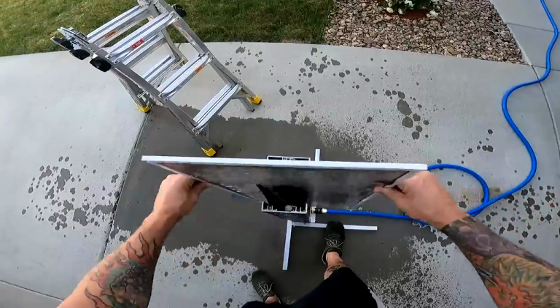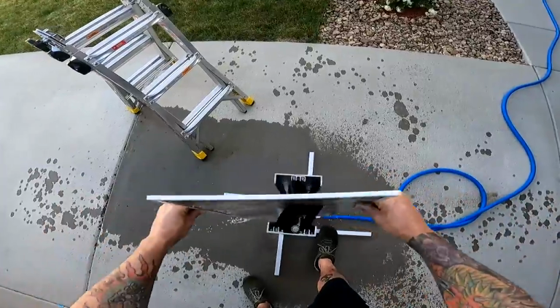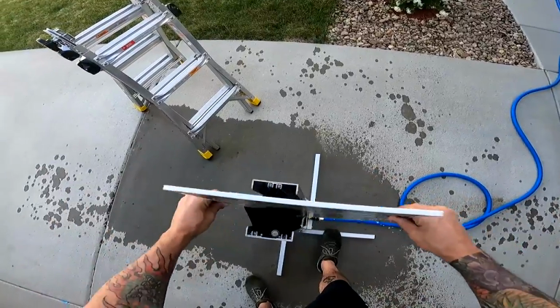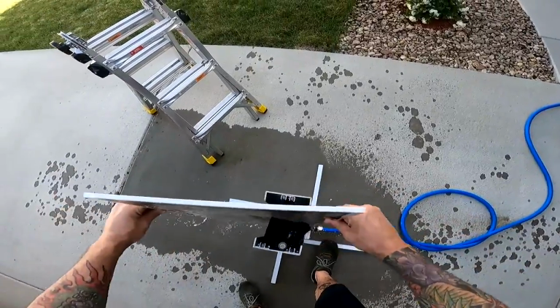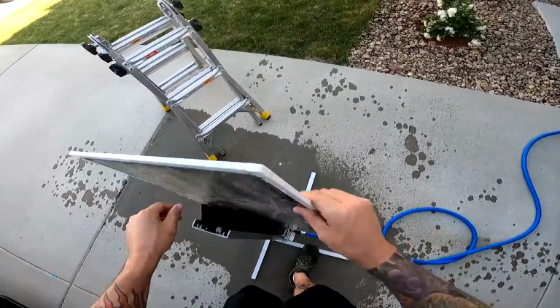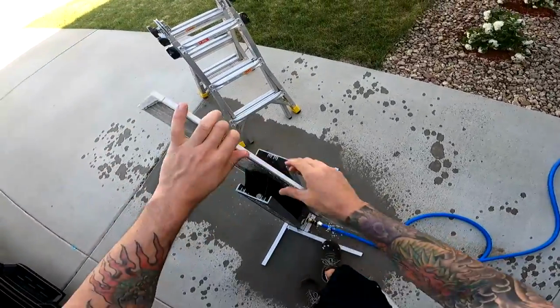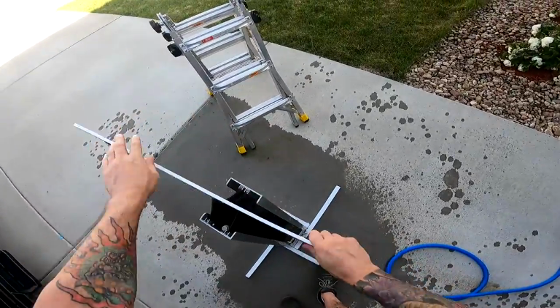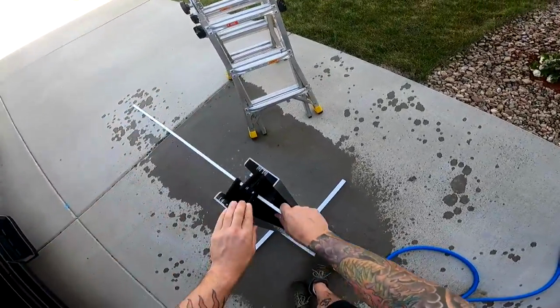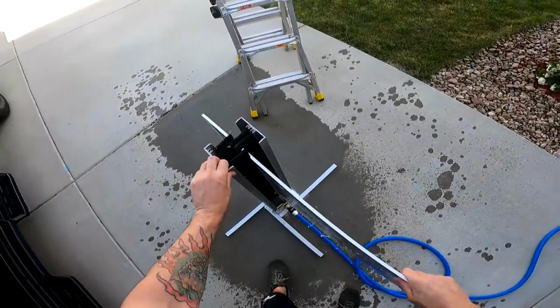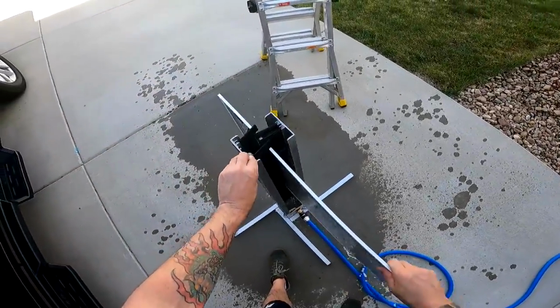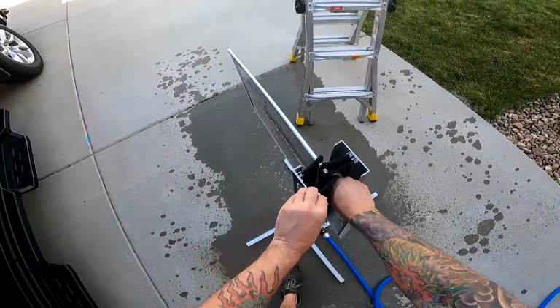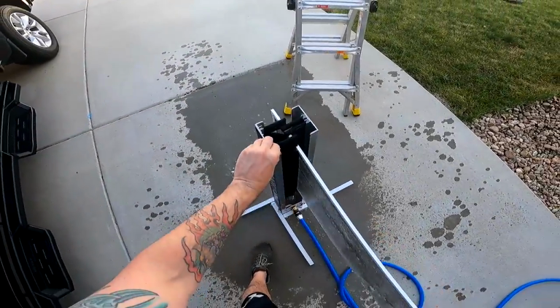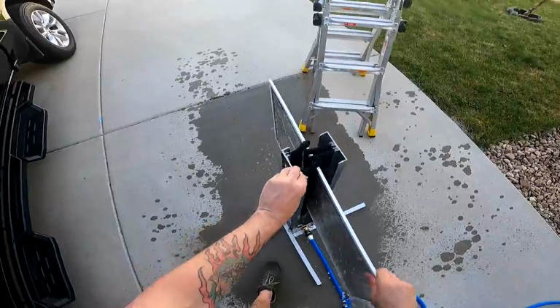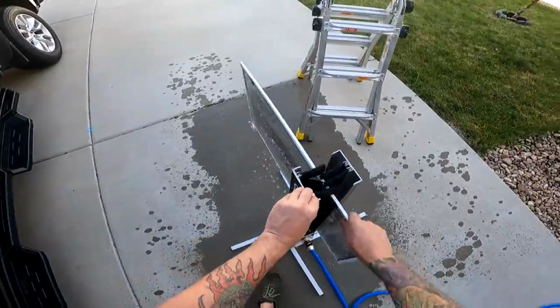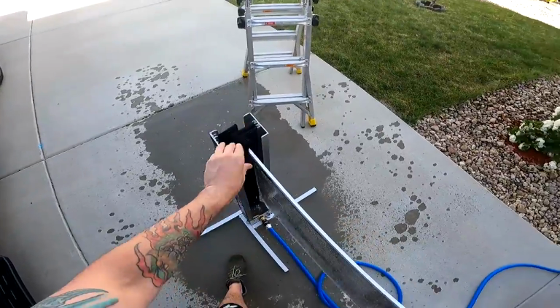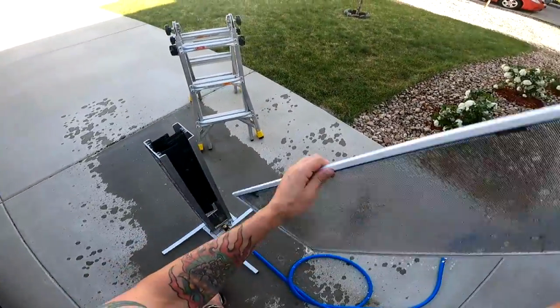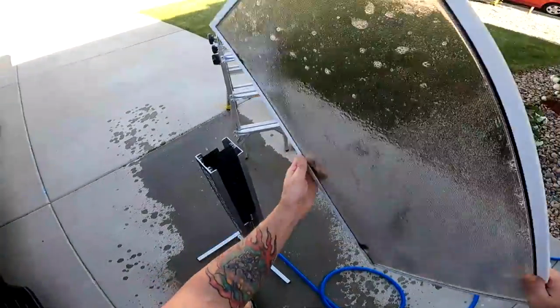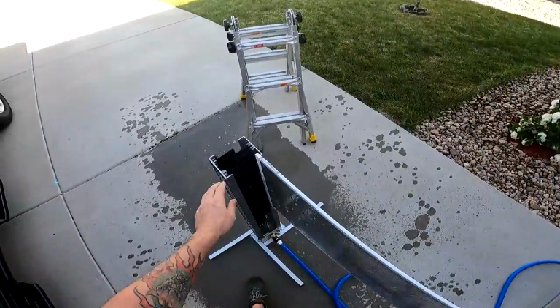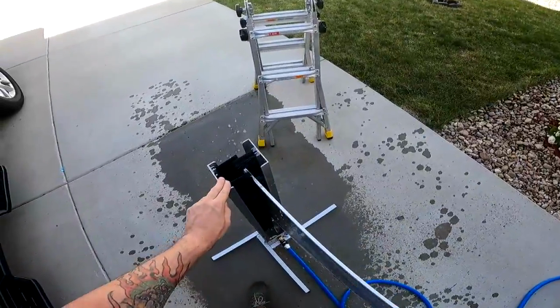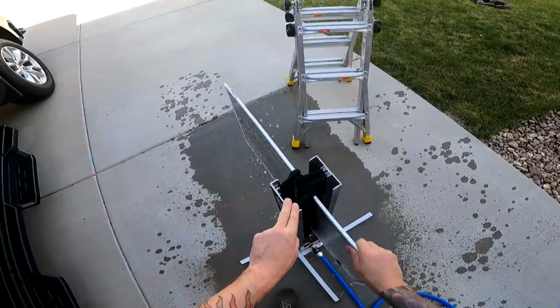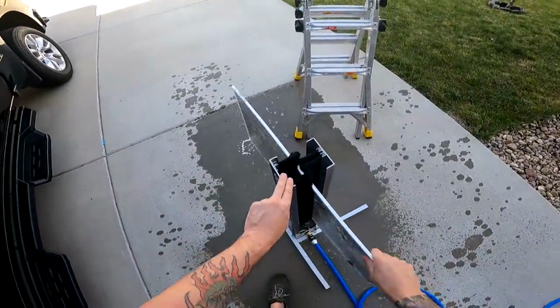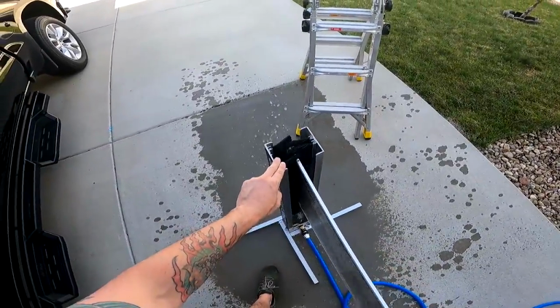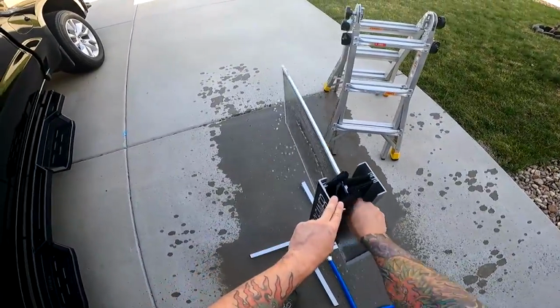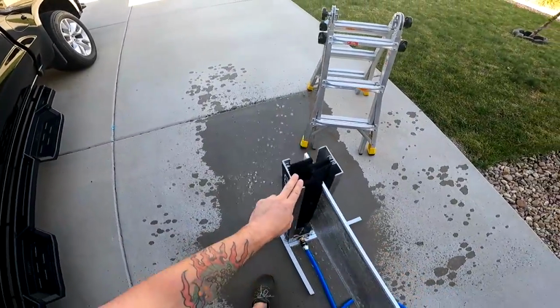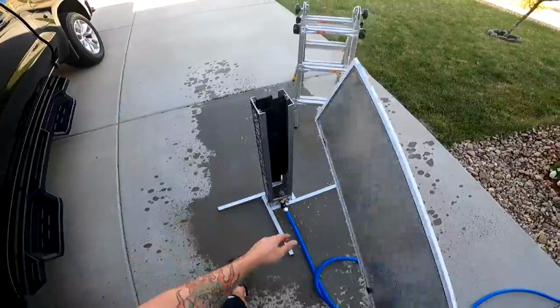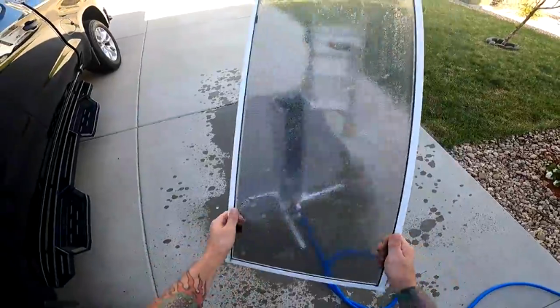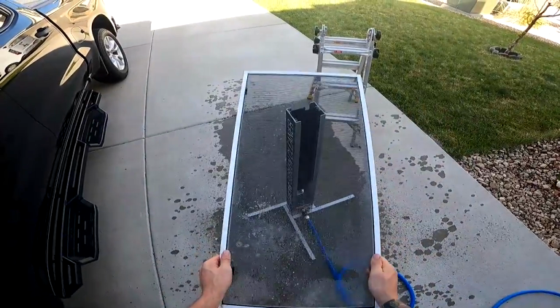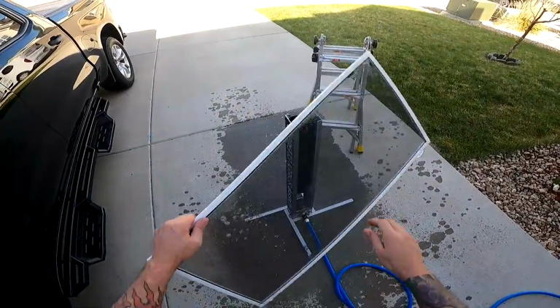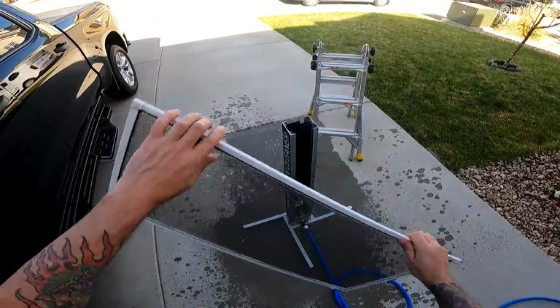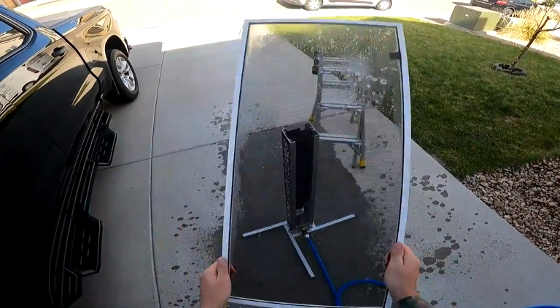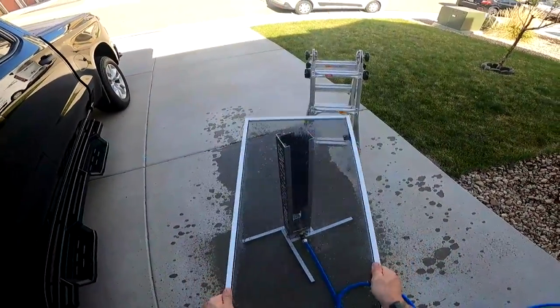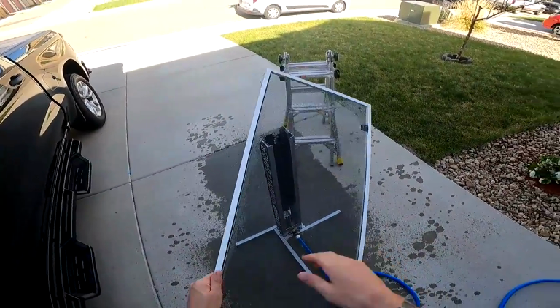Then really work it through — side to side. If you can go long ways, go long ways. Really thoroughly get the screen, and then hit that off.